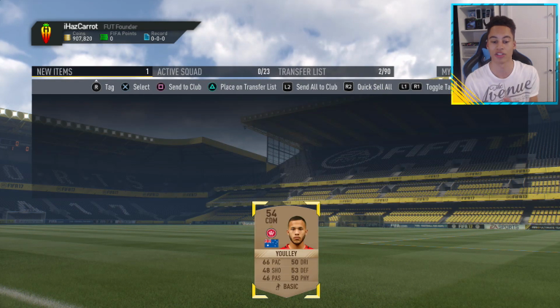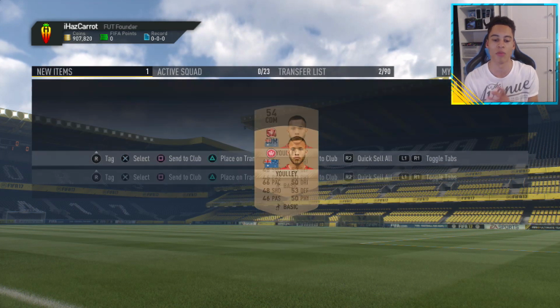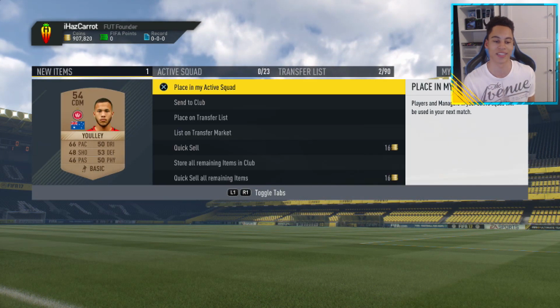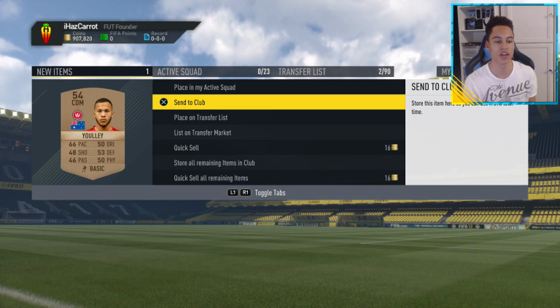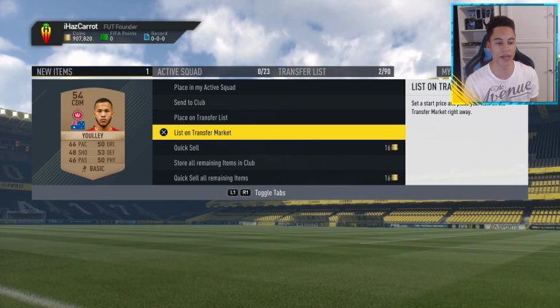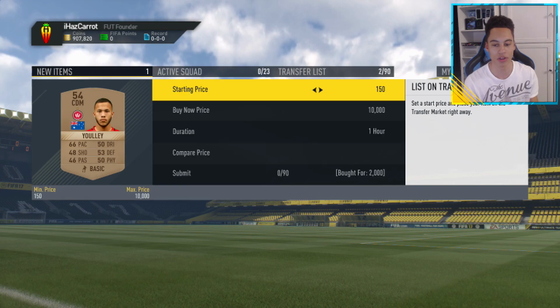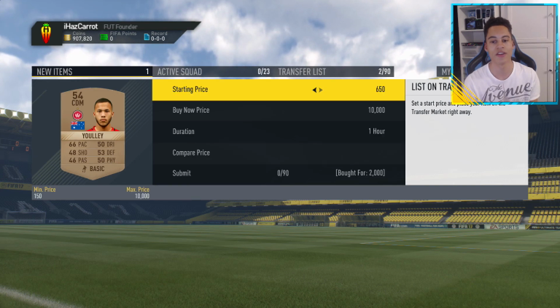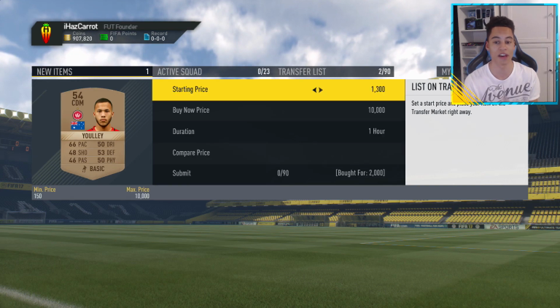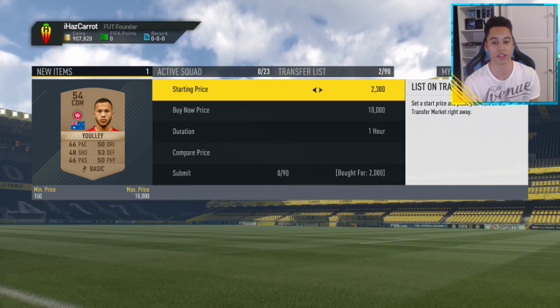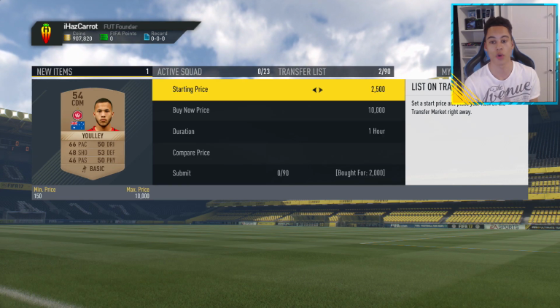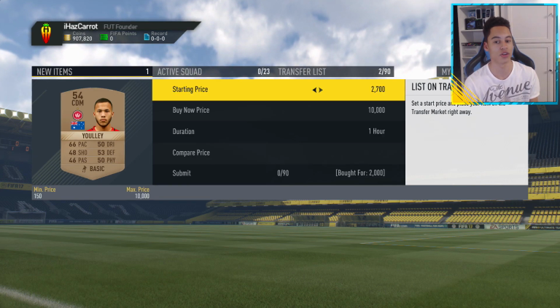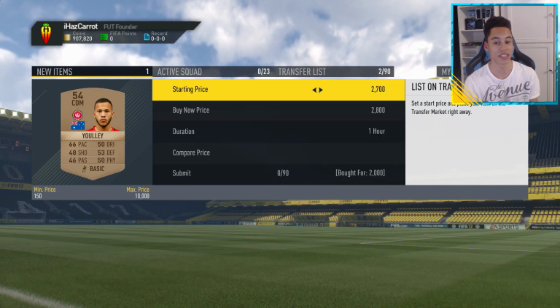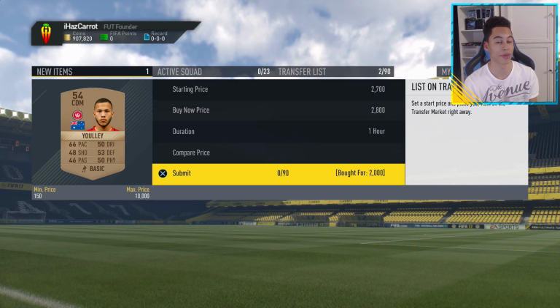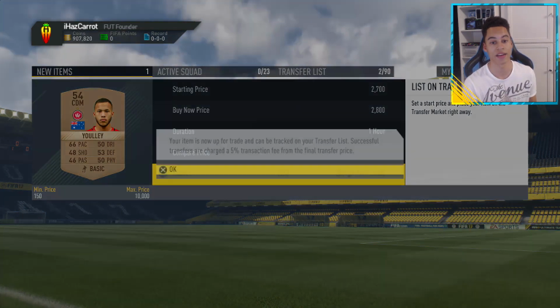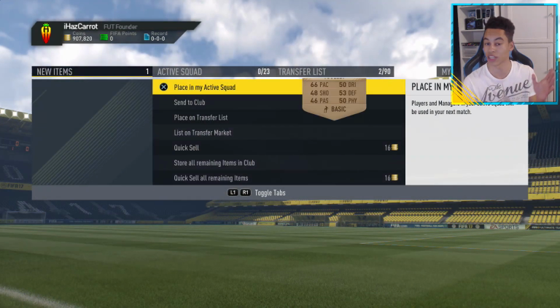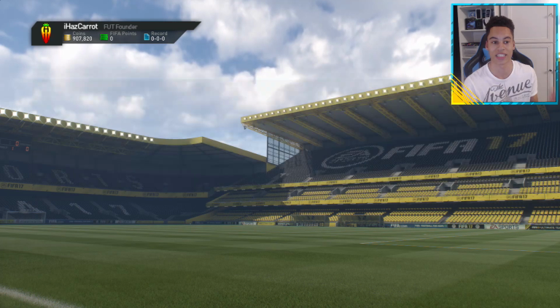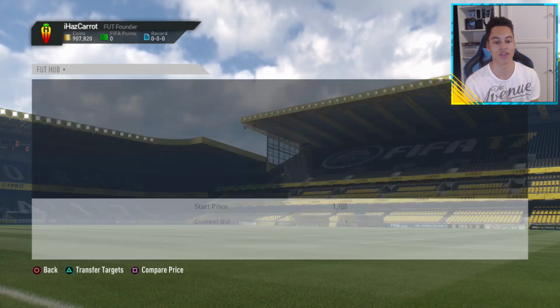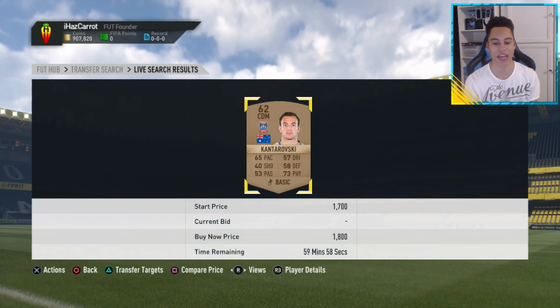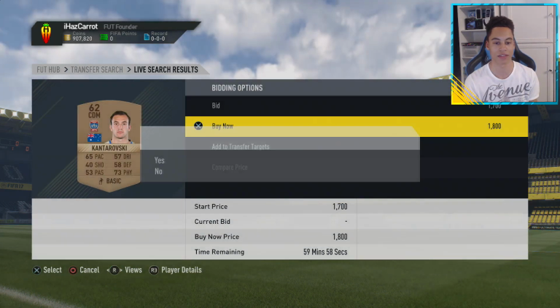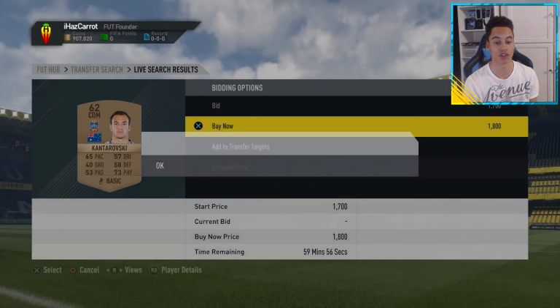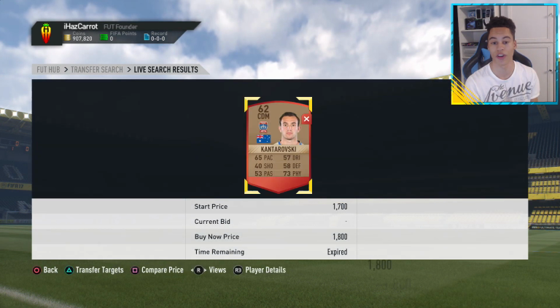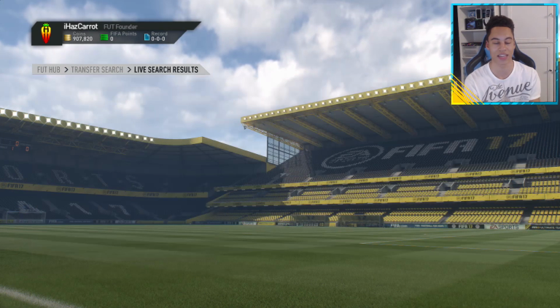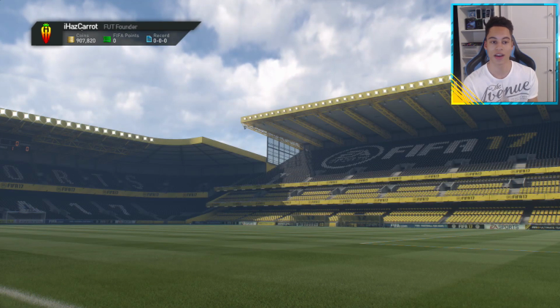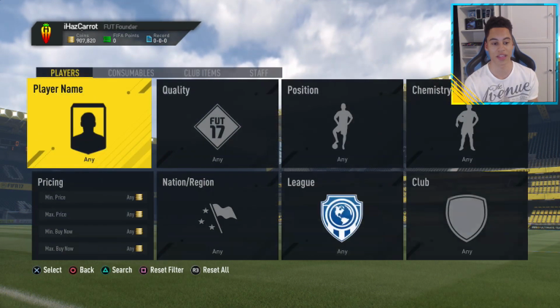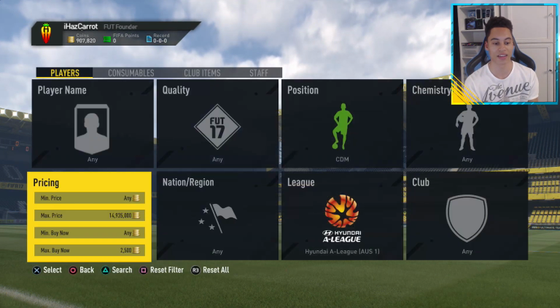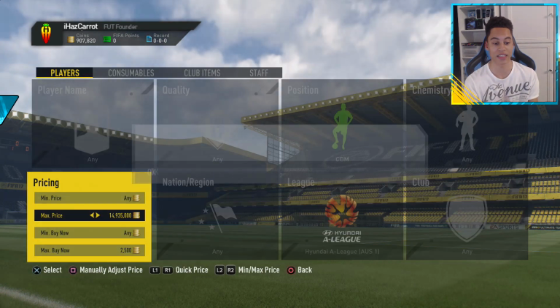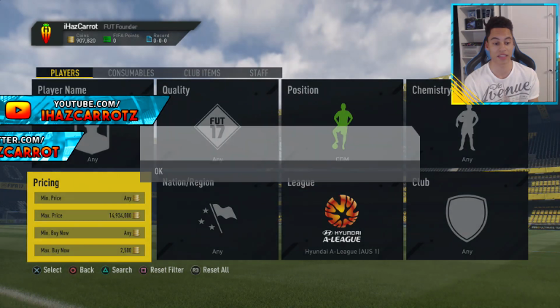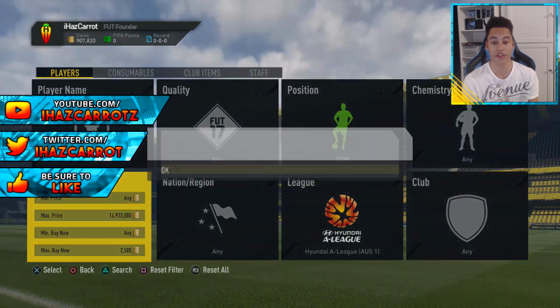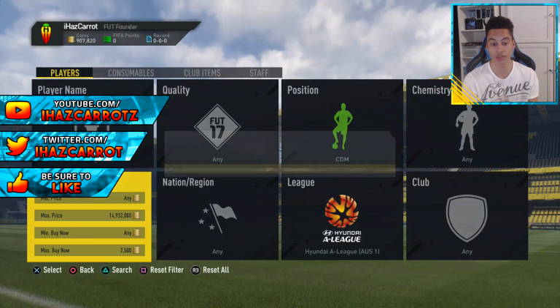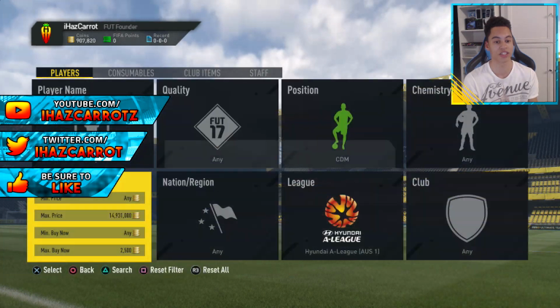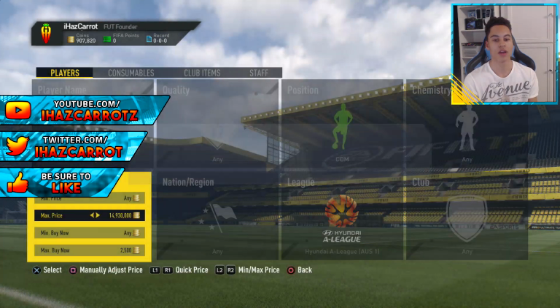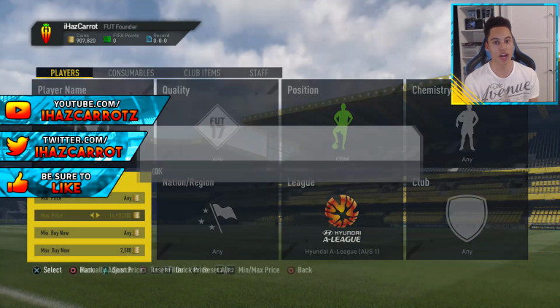I picked up ULily for 2,000 coins. All we need to do is list them for 2.8k — we'll sell on instantly — about 600 coin profit after tax. And that is the whole method, this is all you need to do.